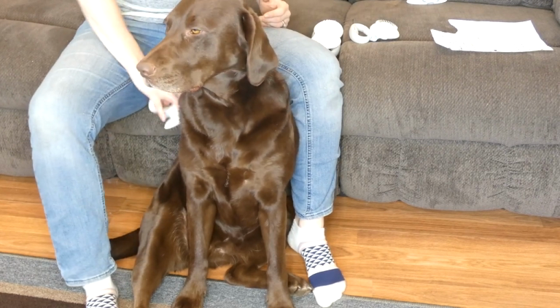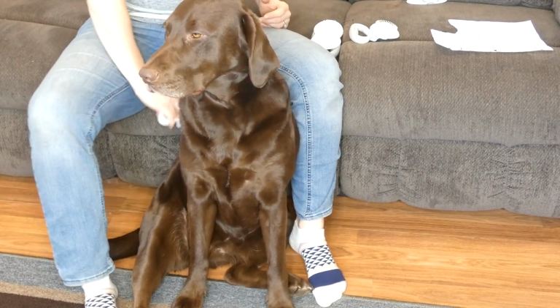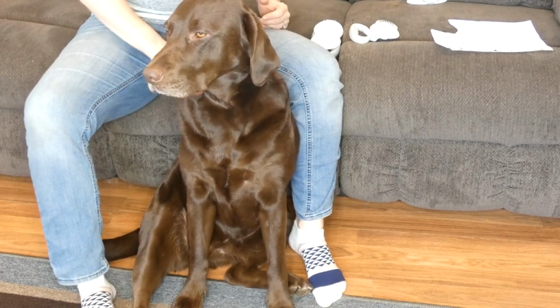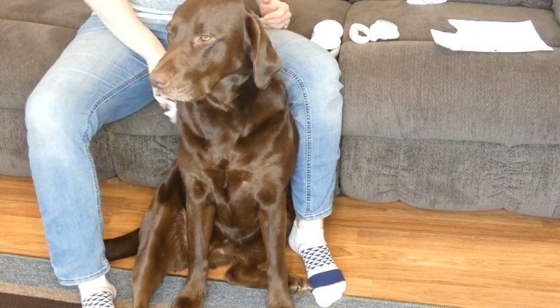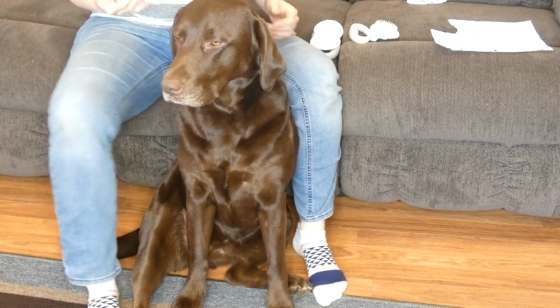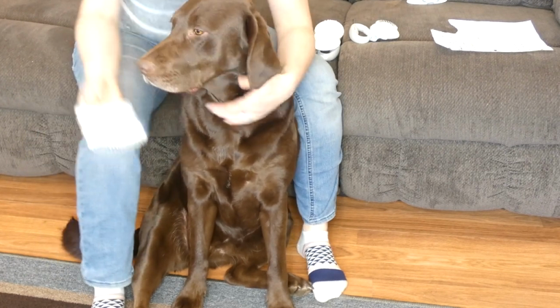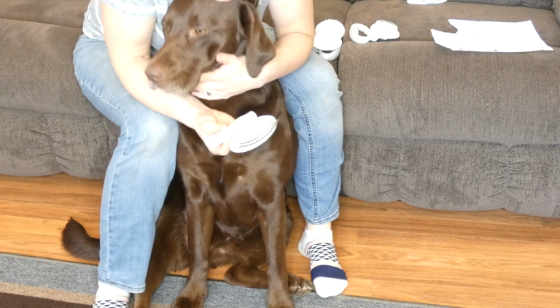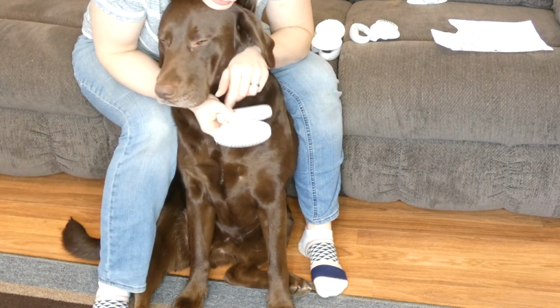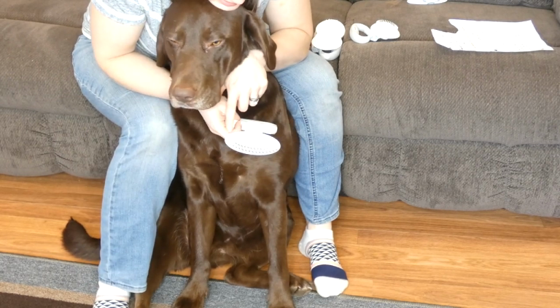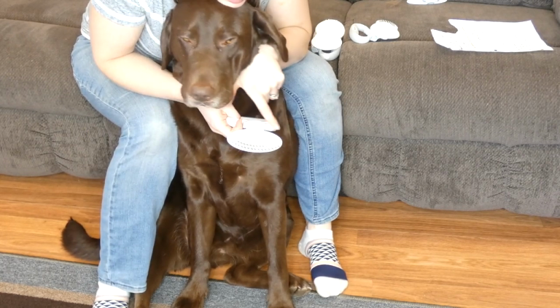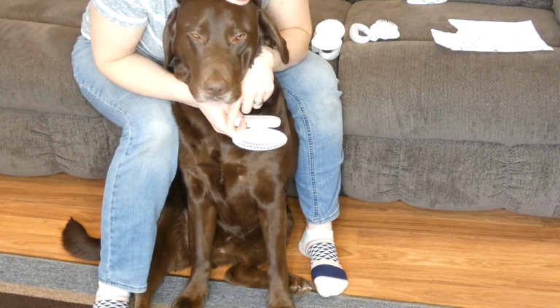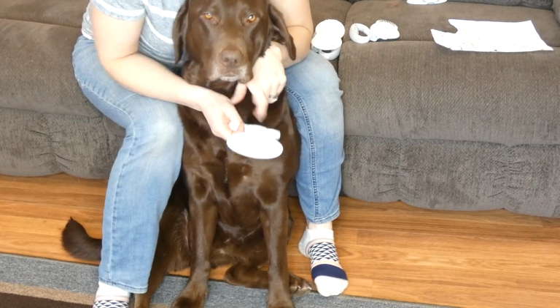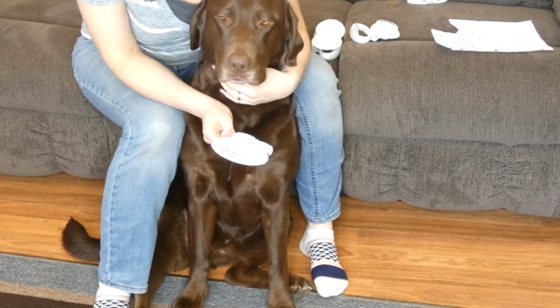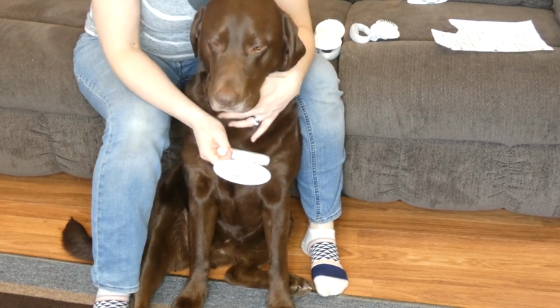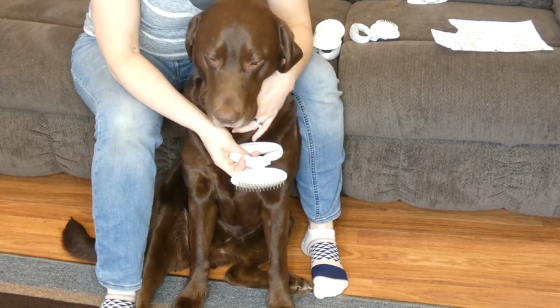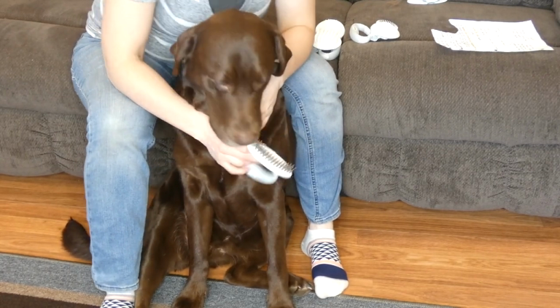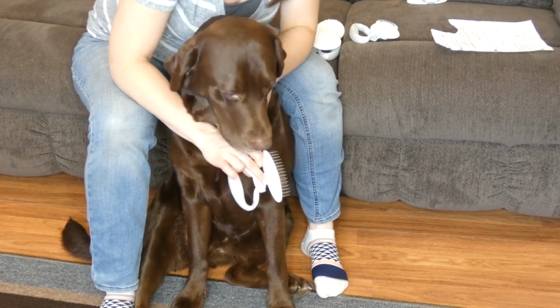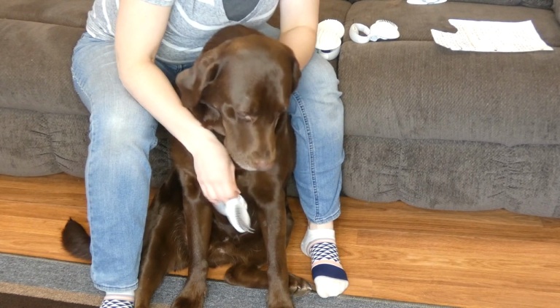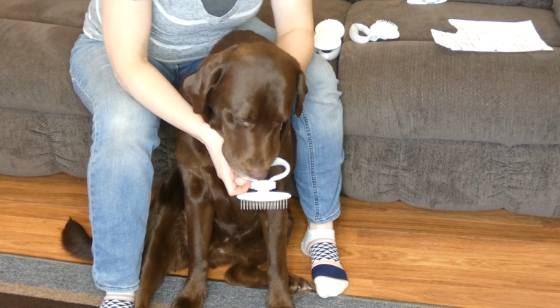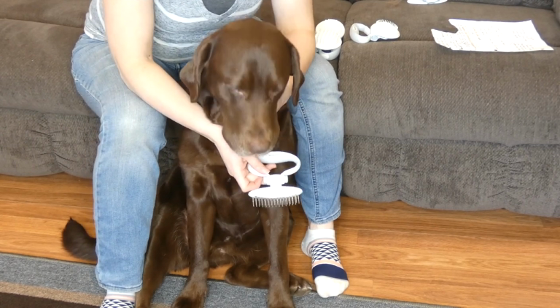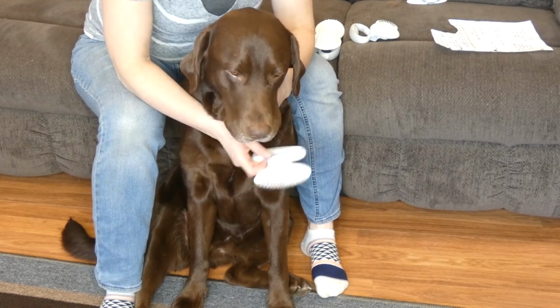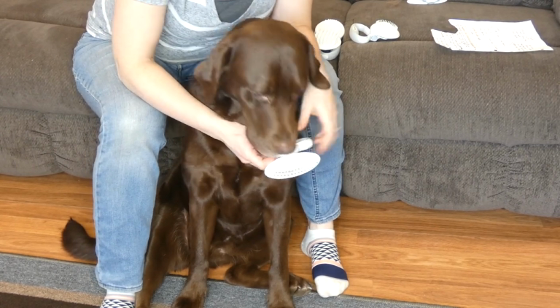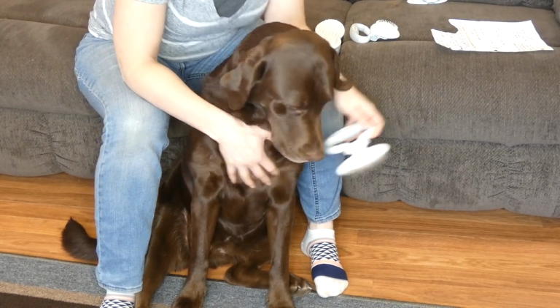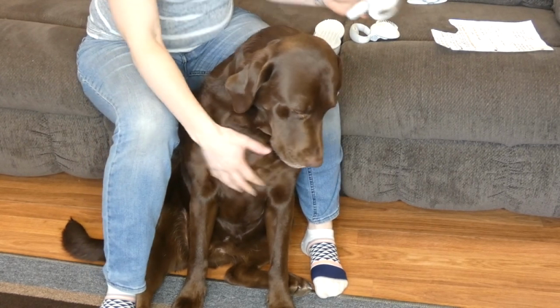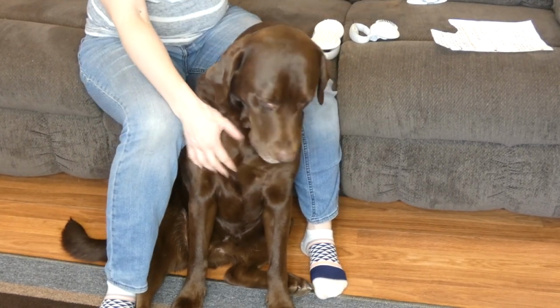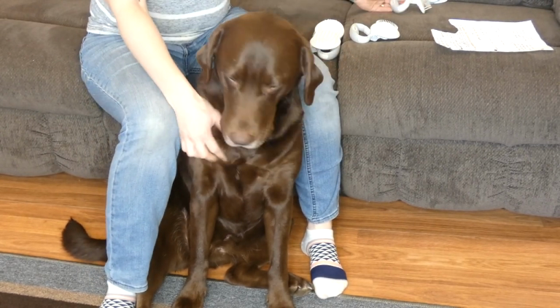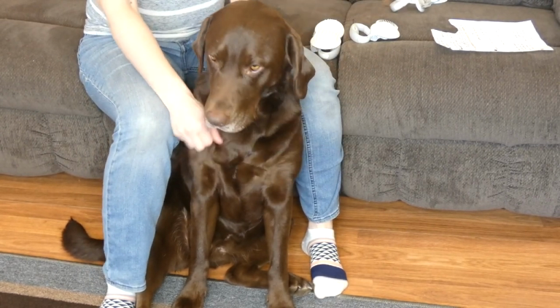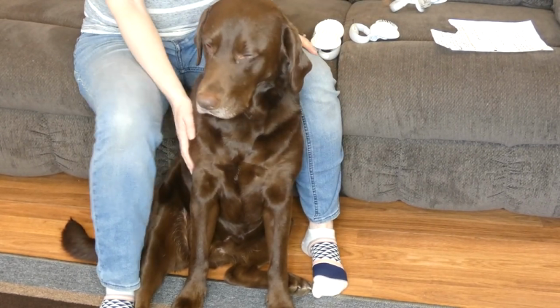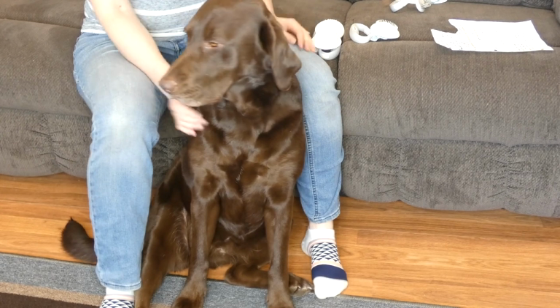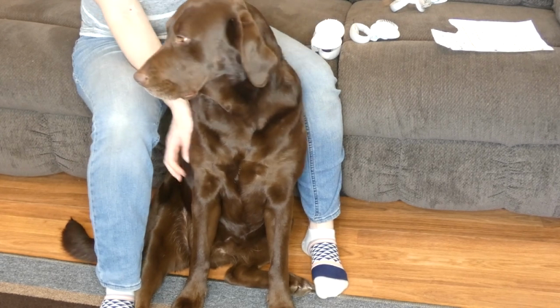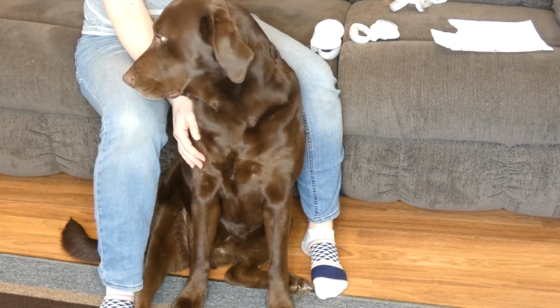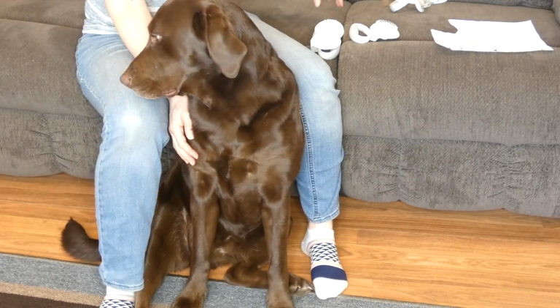Sadie doesn't have much of an undercoat right now, but you can see some hair in there. Obviously it's not shedding season, so I'm sure this spring this will come in very handy when Sadie is shedding in clumps. But that one is the undercoat rake.